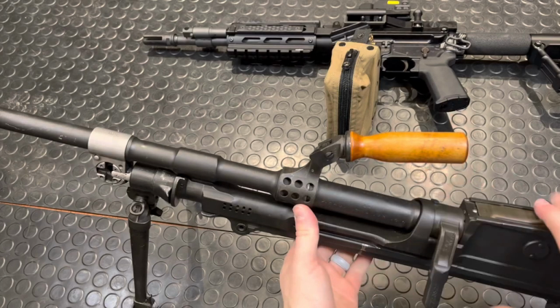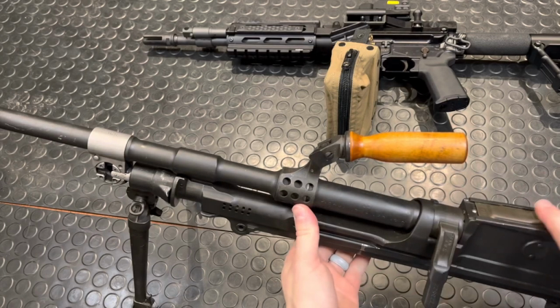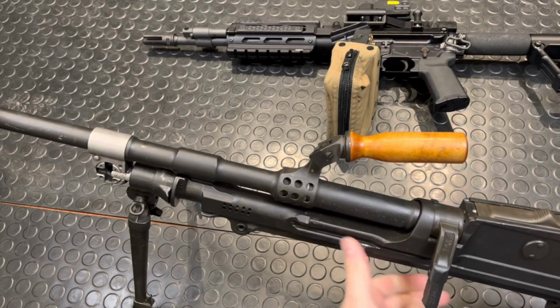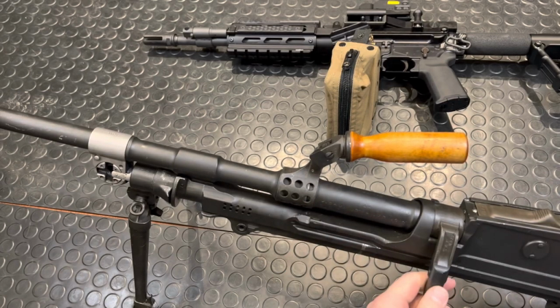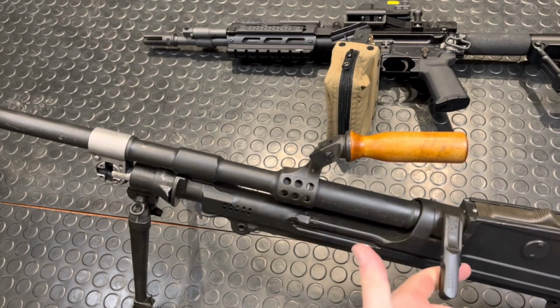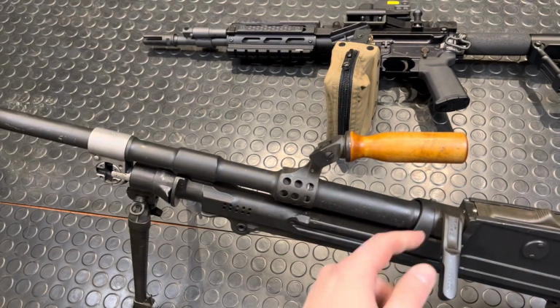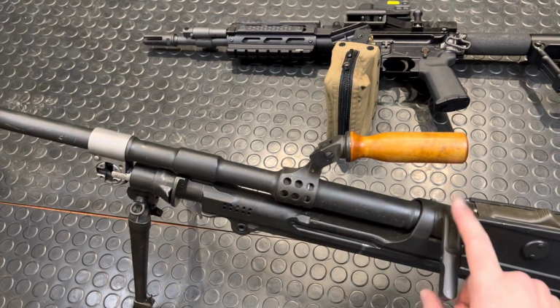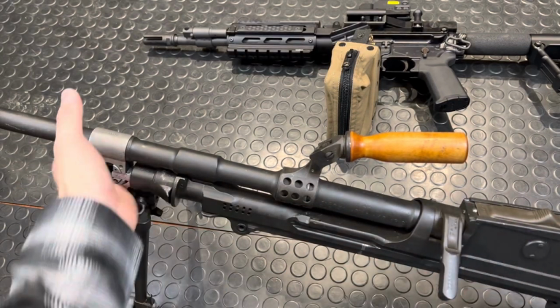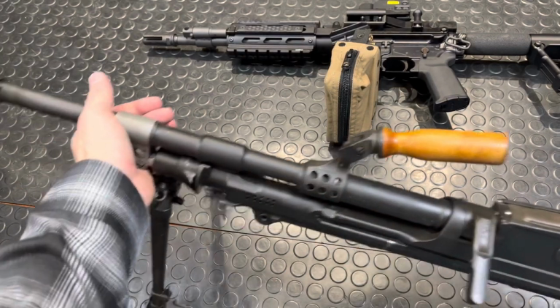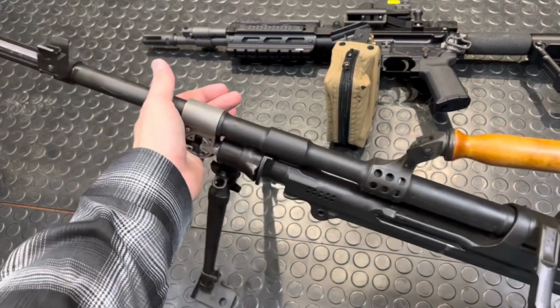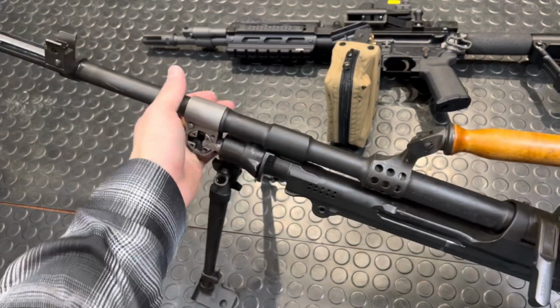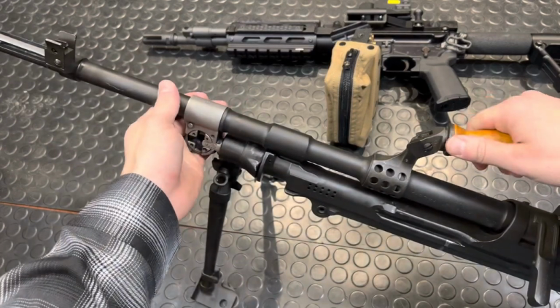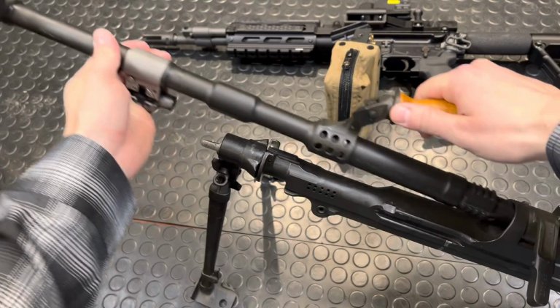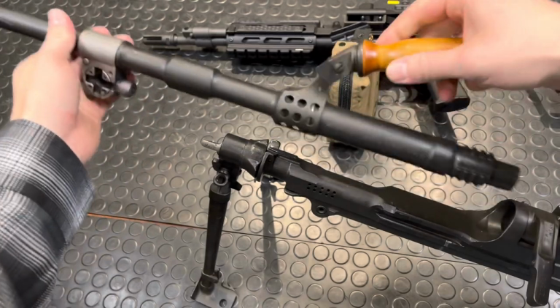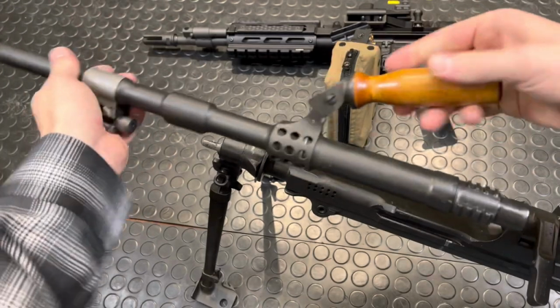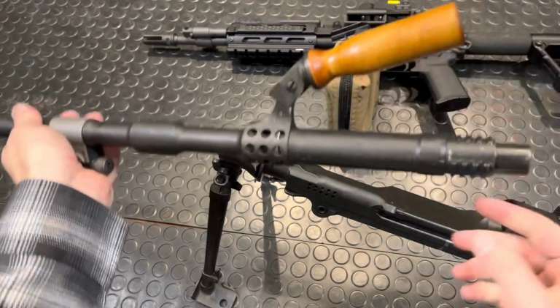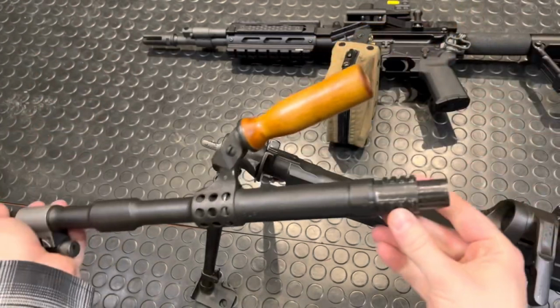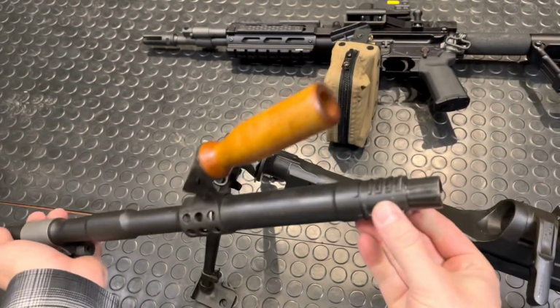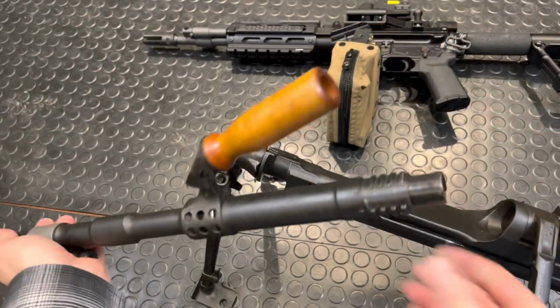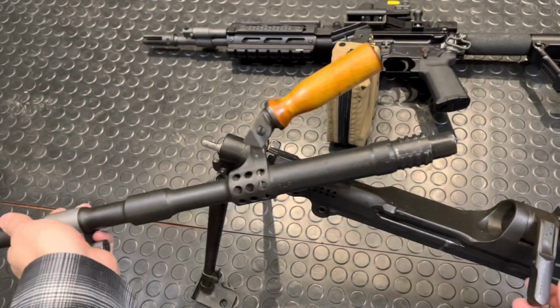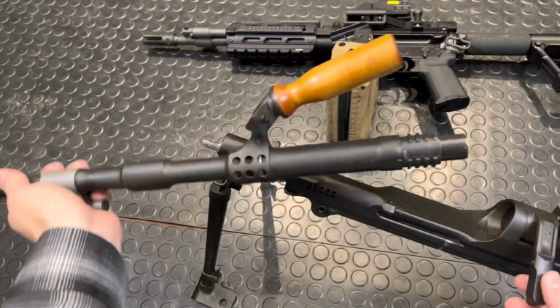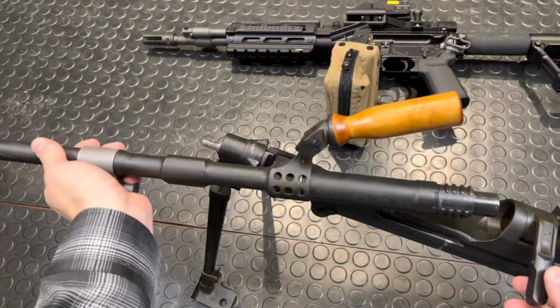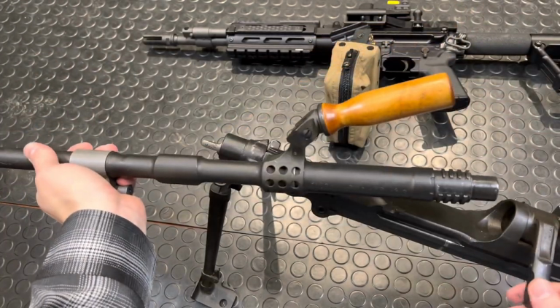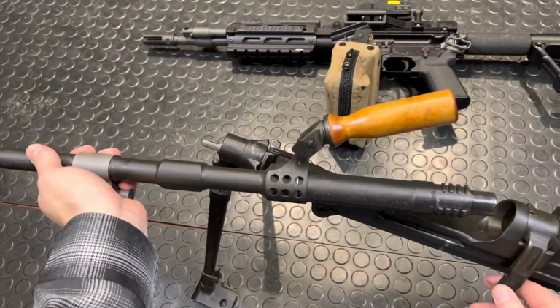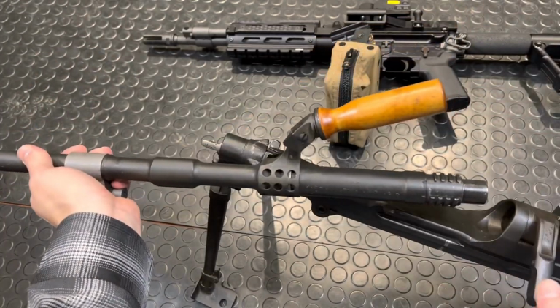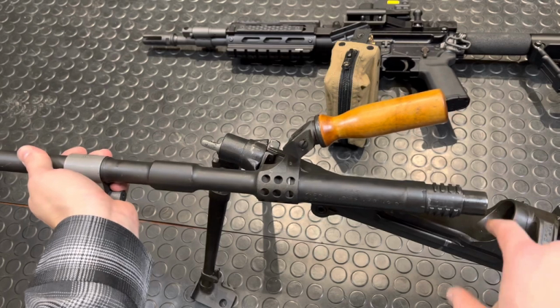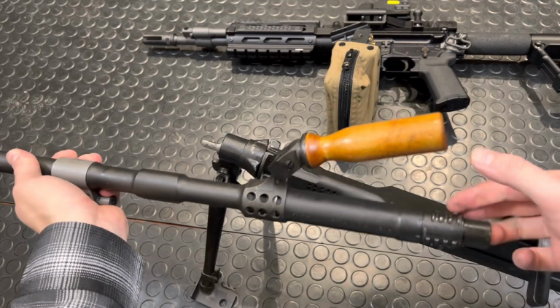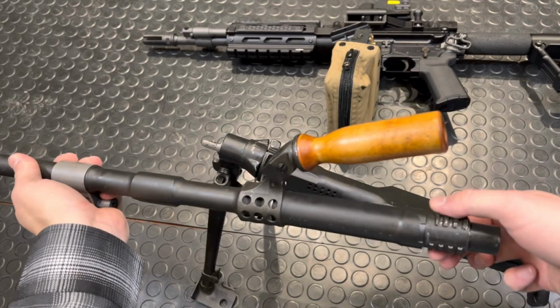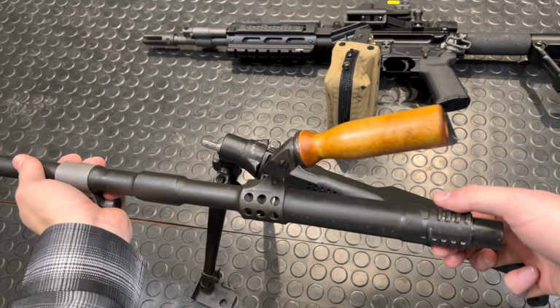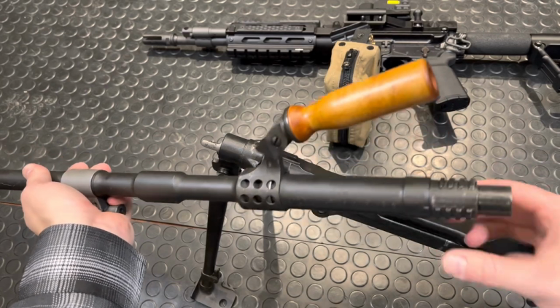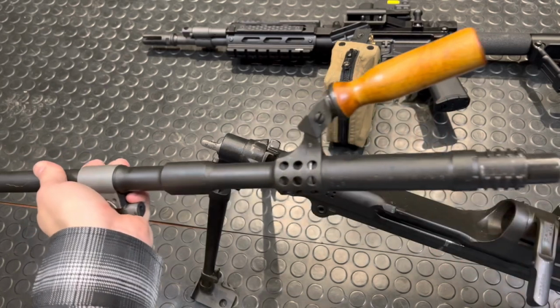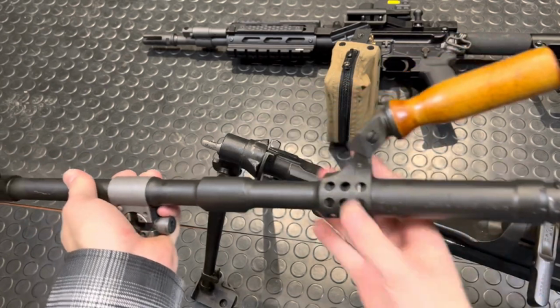Slide the dust cover closed. This barrel locking collar comes up, and the barrel comes right off. There you can see the interrupted threads. This goes in, you close this, and this has corresponding threads which then lock it in place.